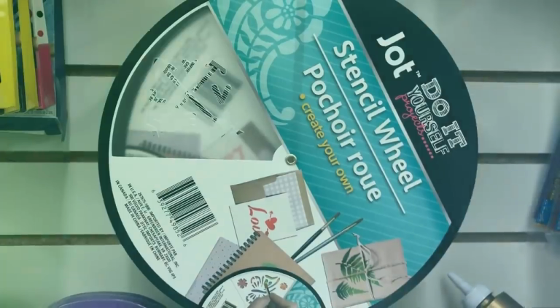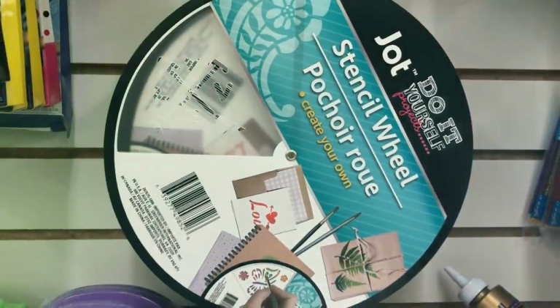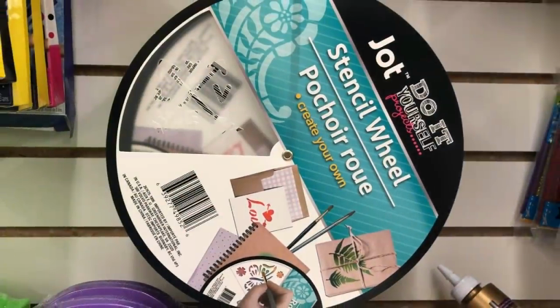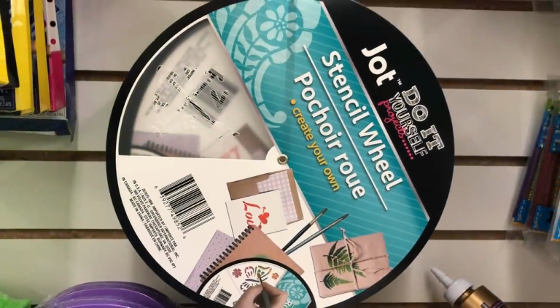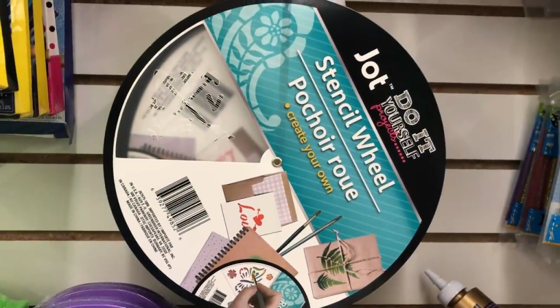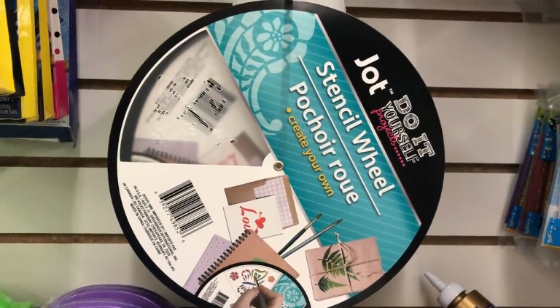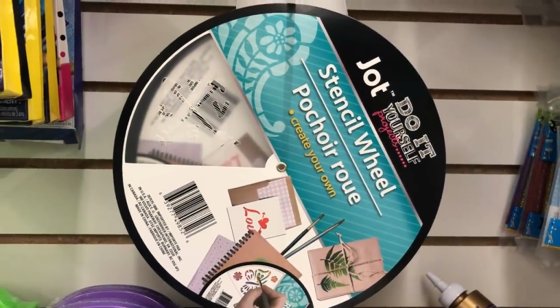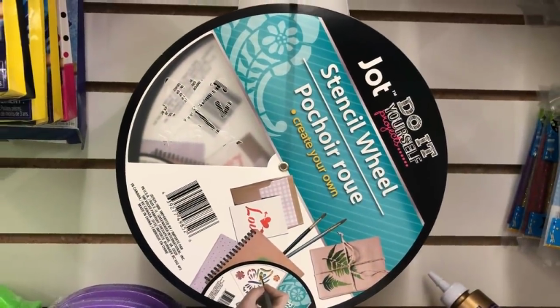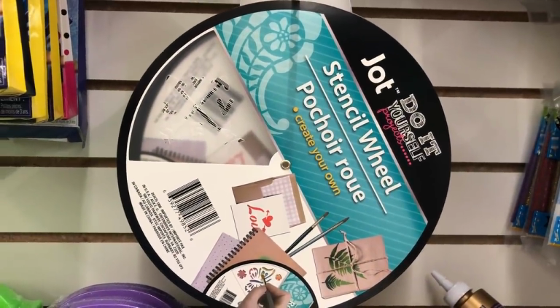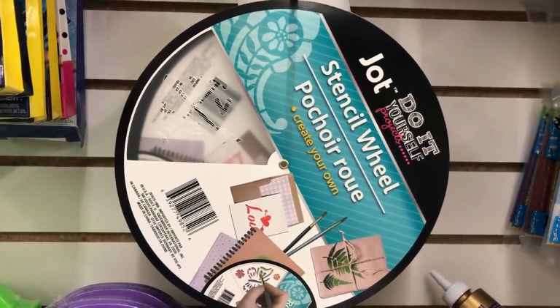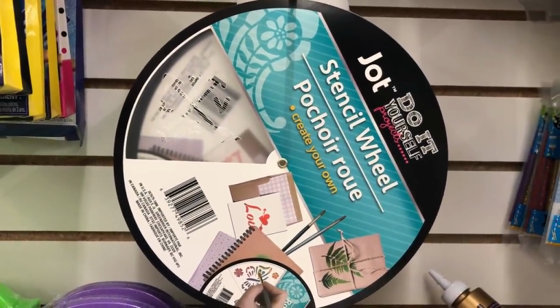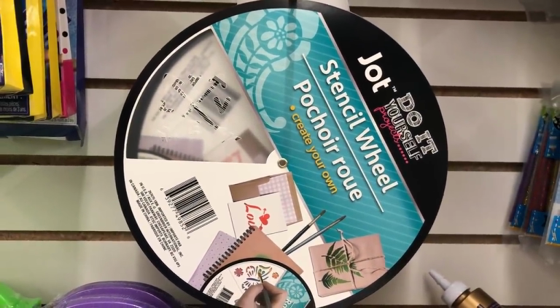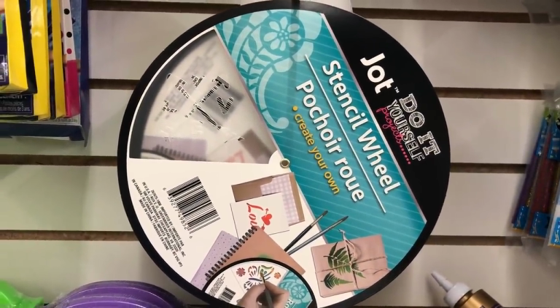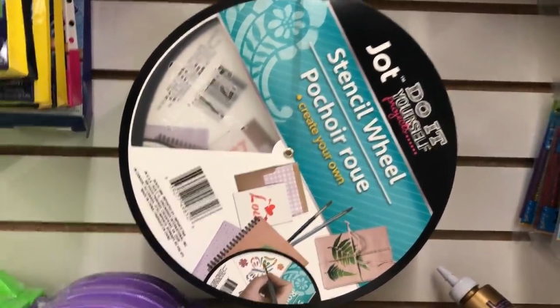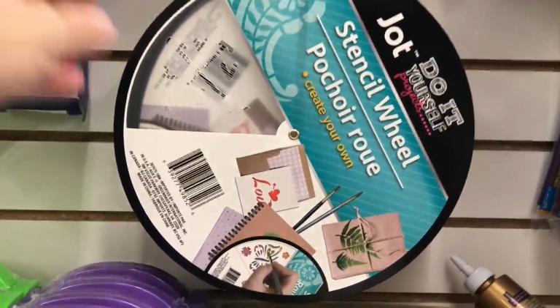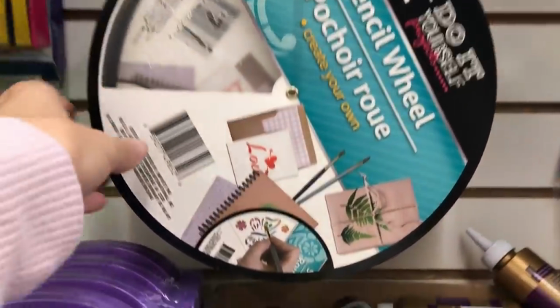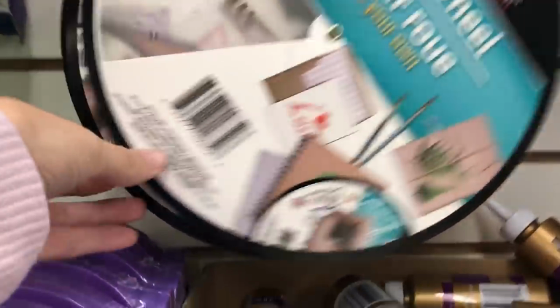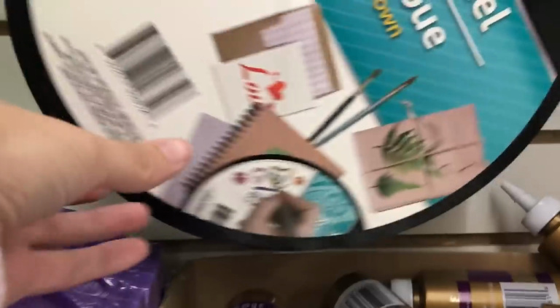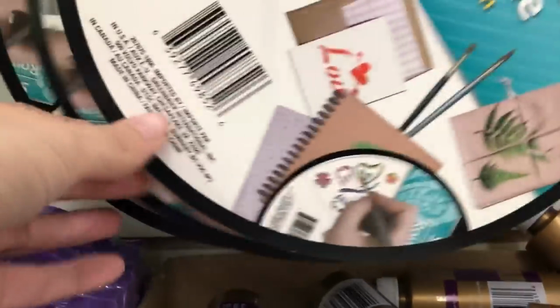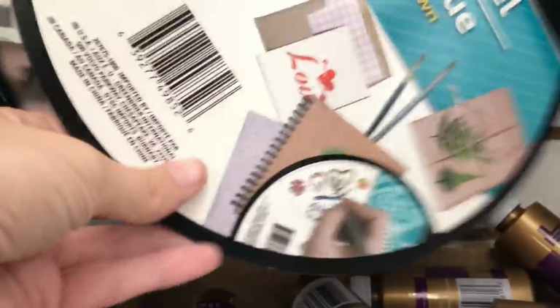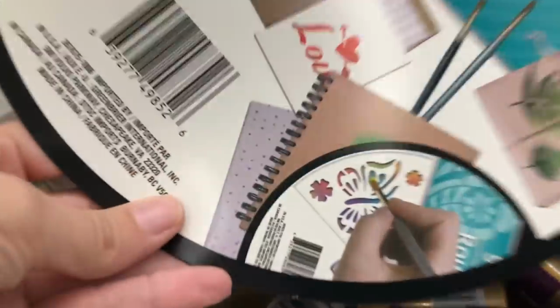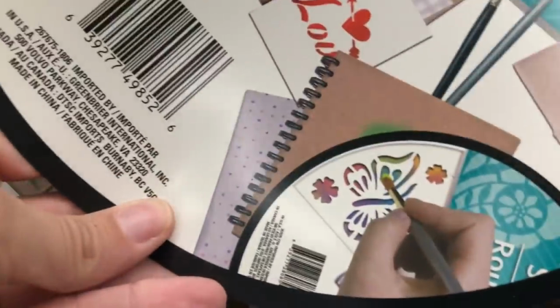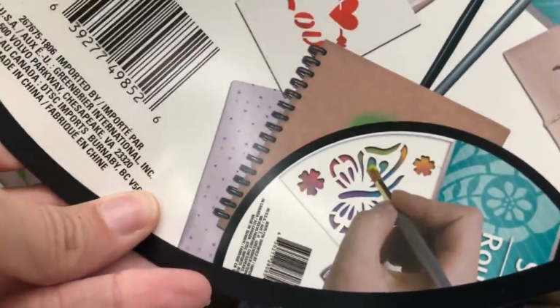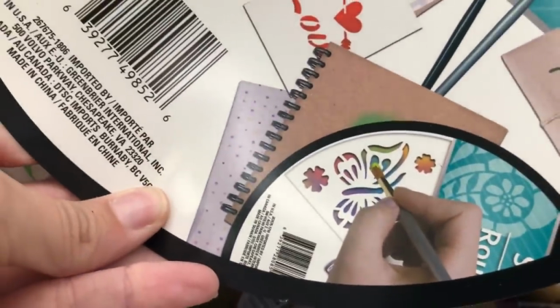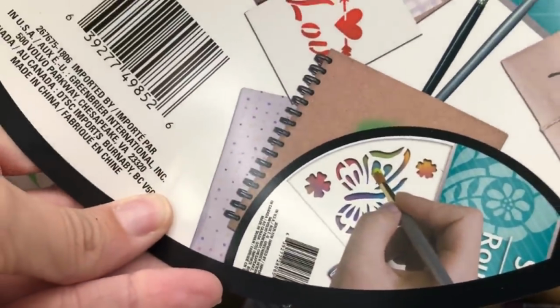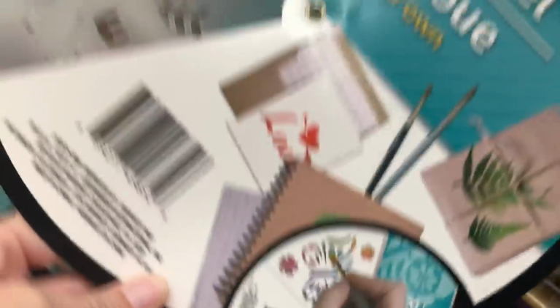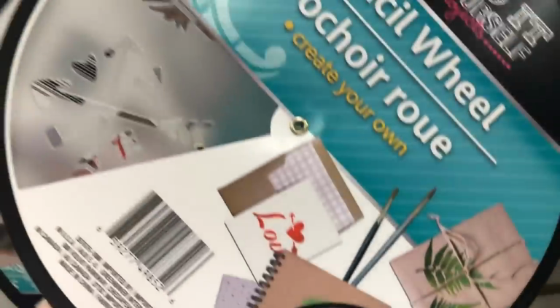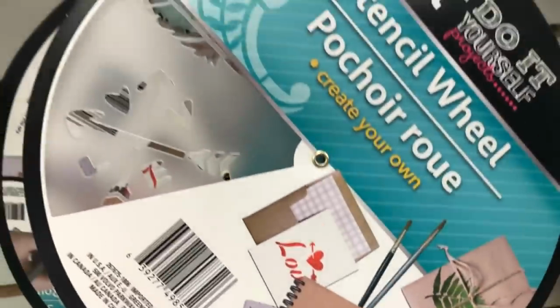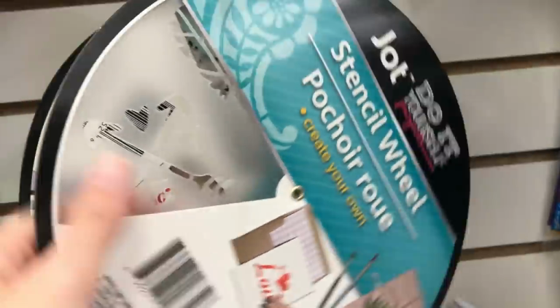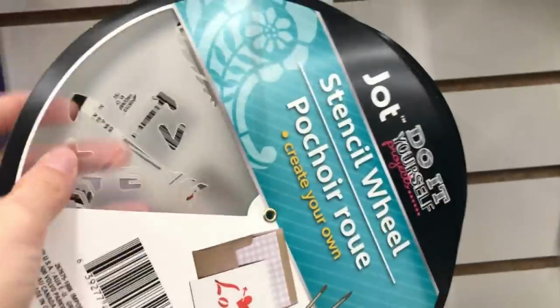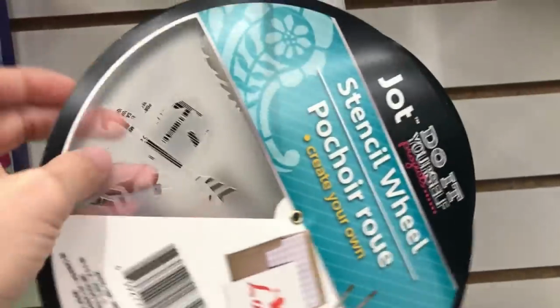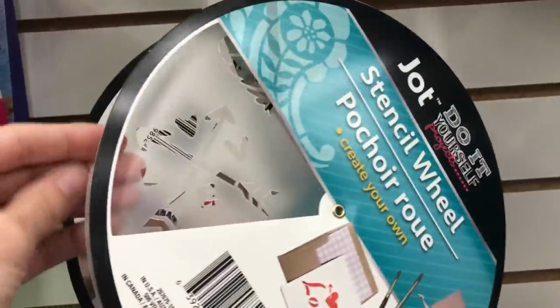There are a couple of new things at Dollar Tree this past week that I want to share with you — actually some of these are almost a week and a half old. But the first one is this Jot brand stencil wheel.